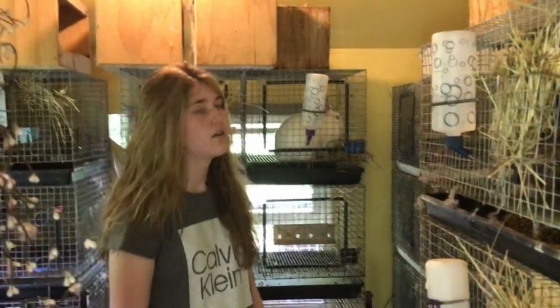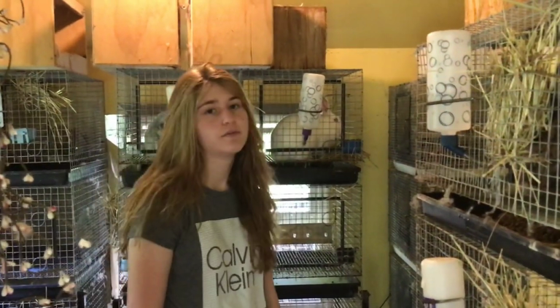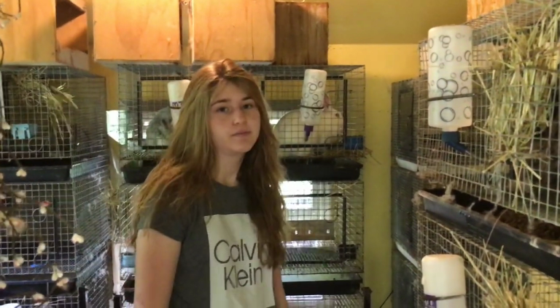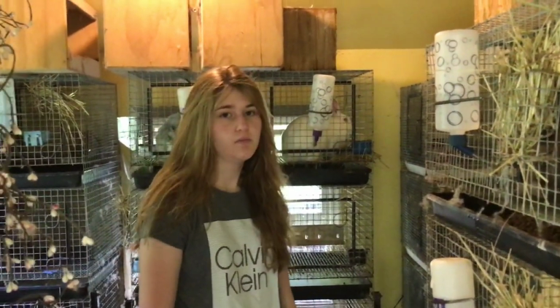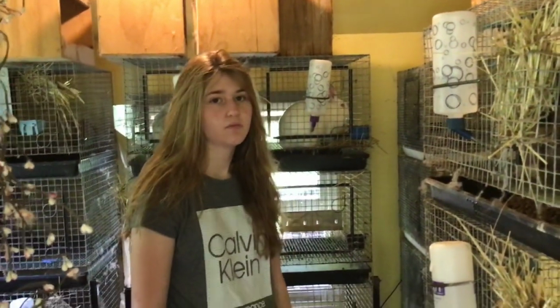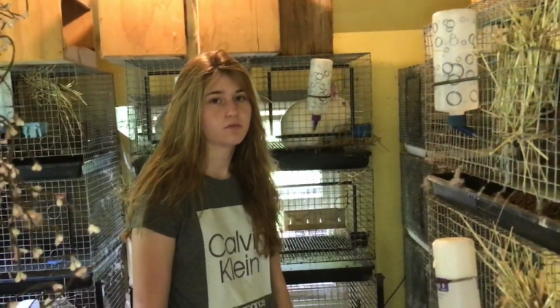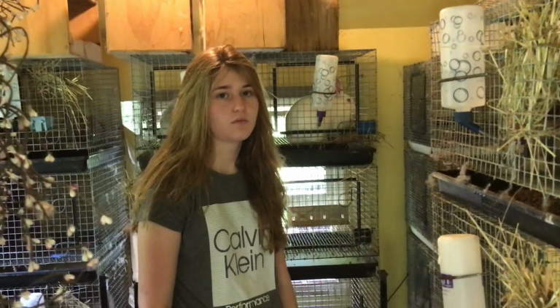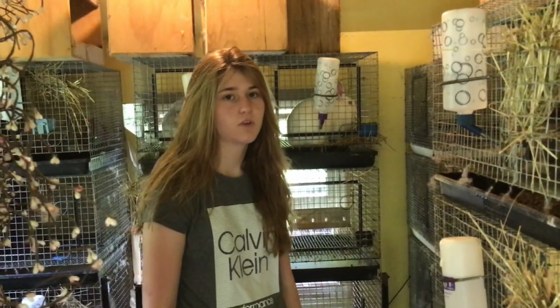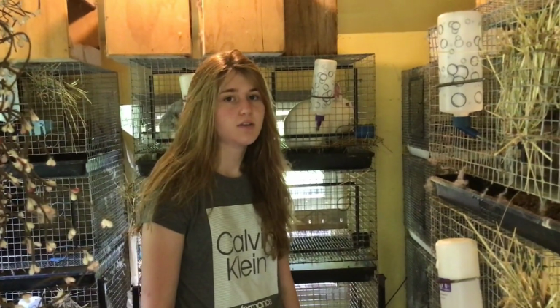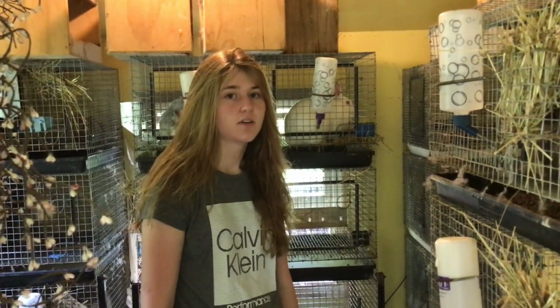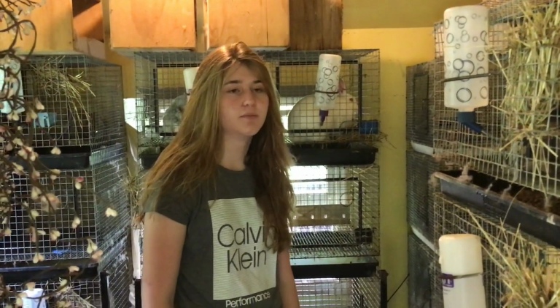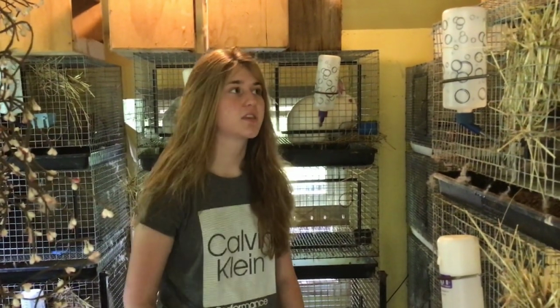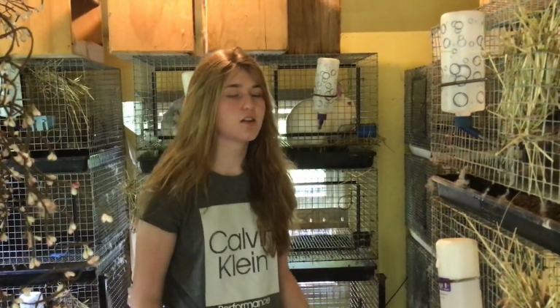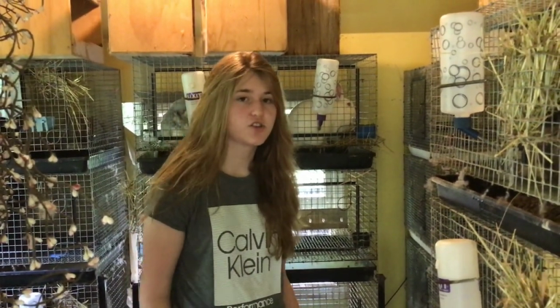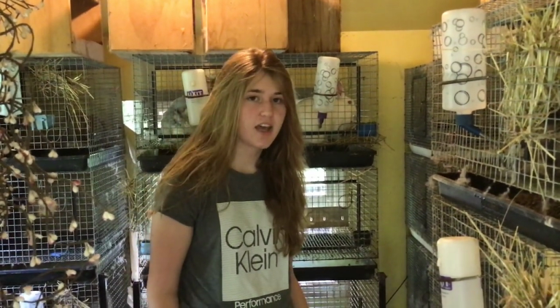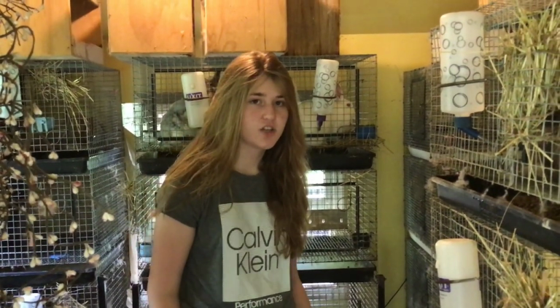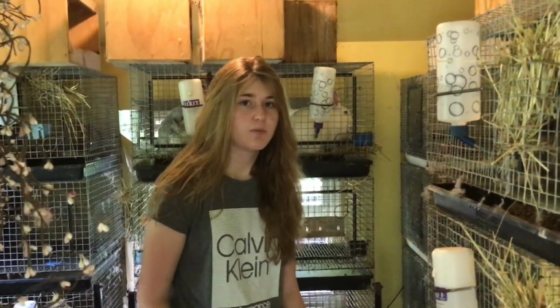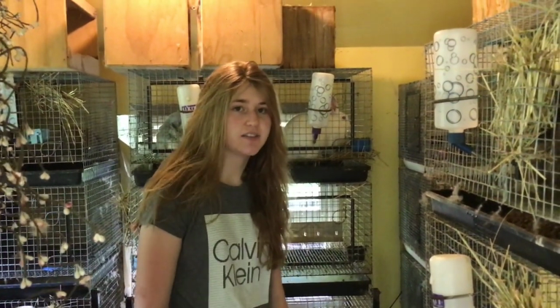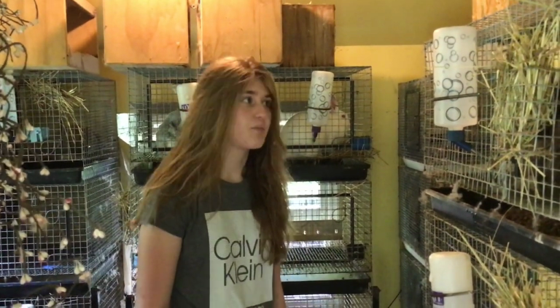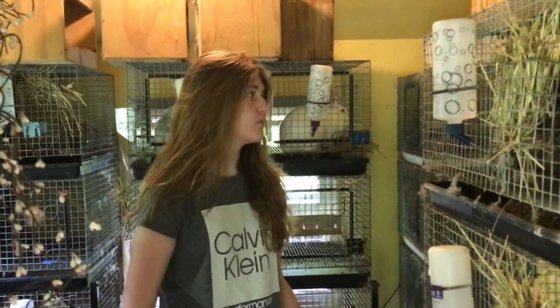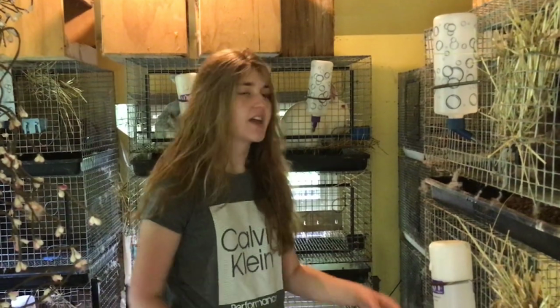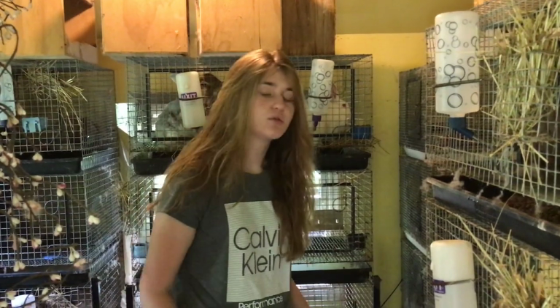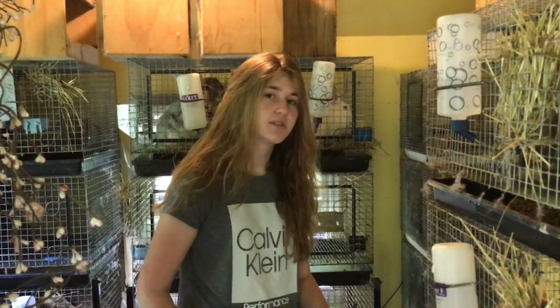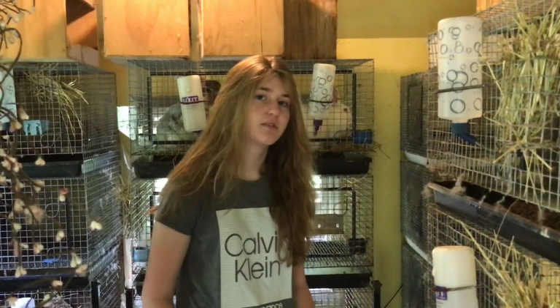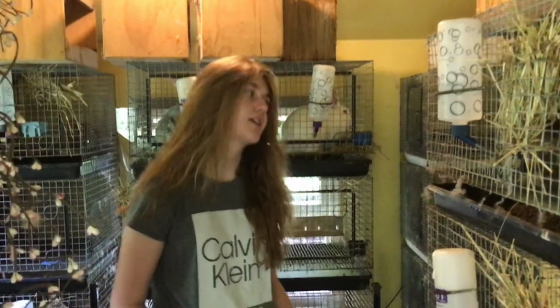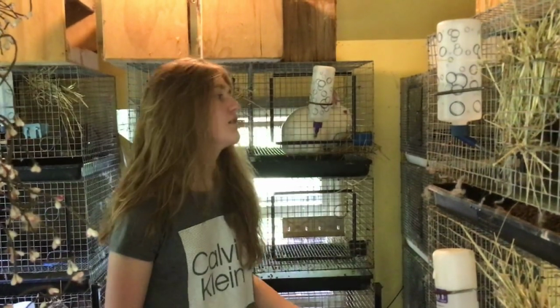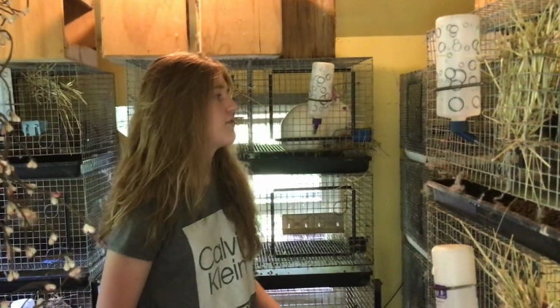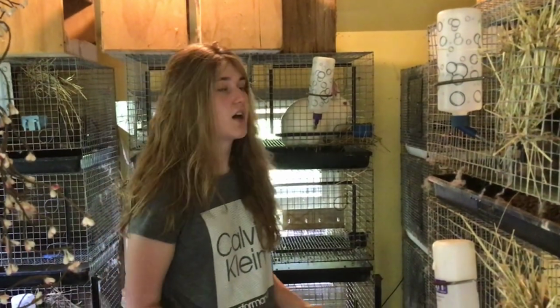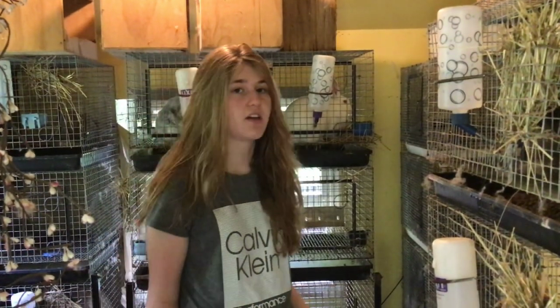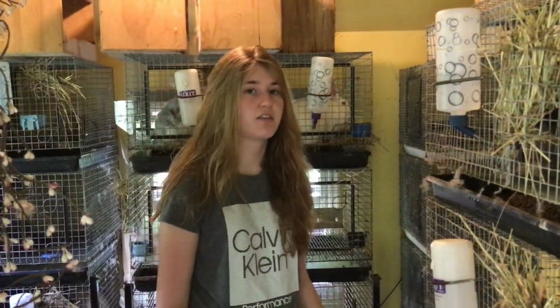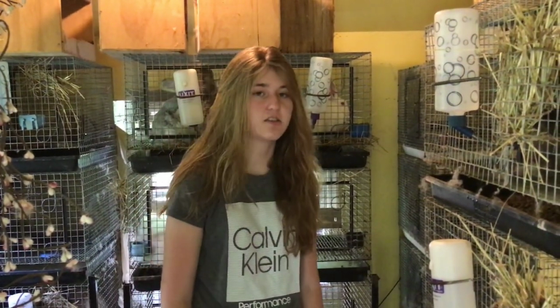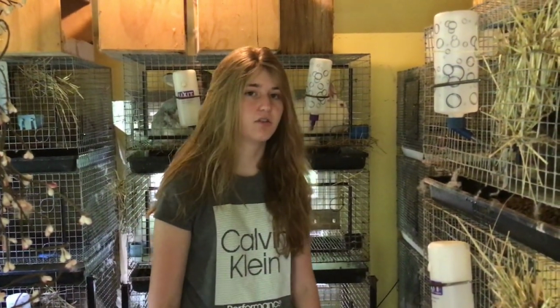Do you put them in a small cage or a larger cage? They need a larger cage because they're big animals — lots of hair — and they need their room.